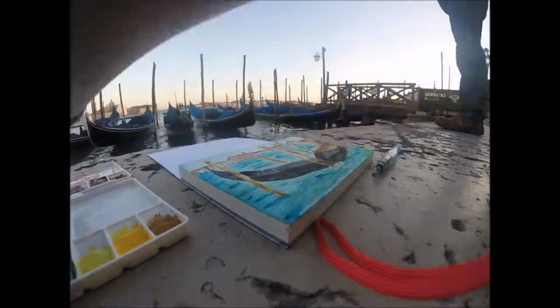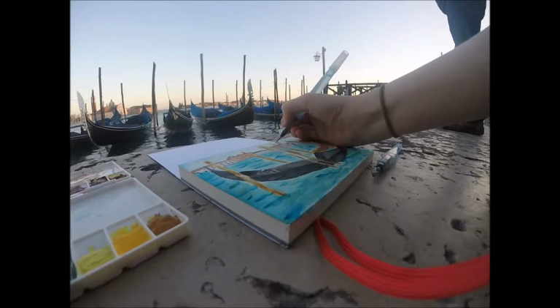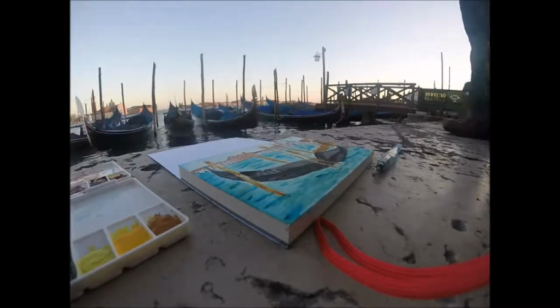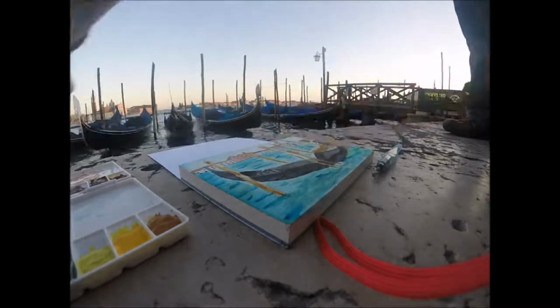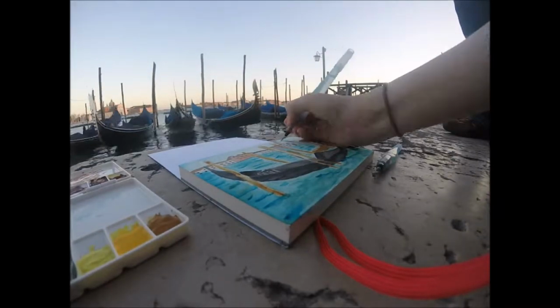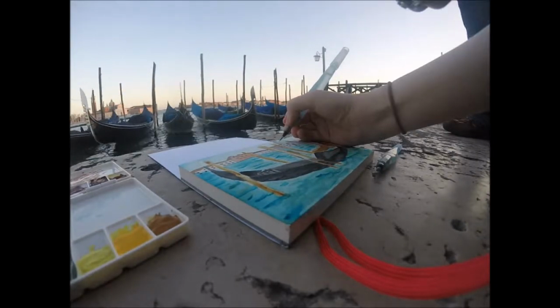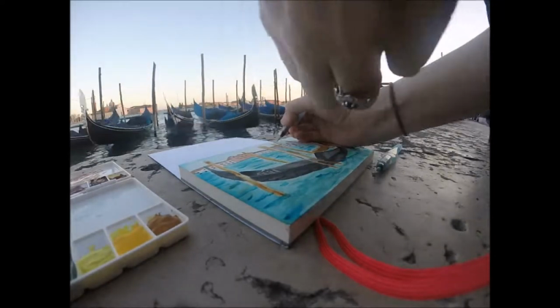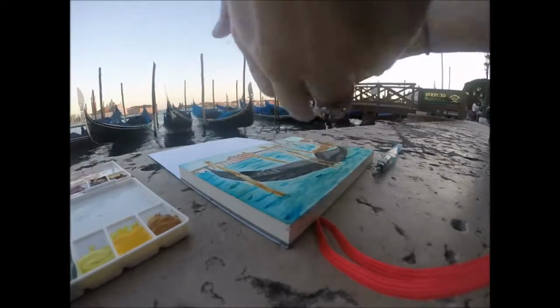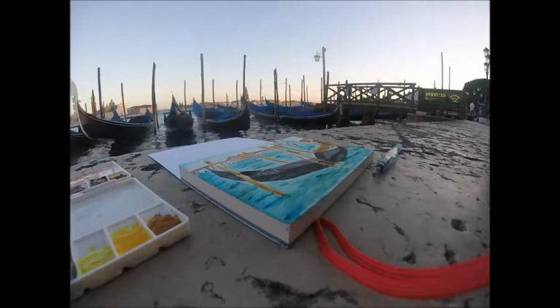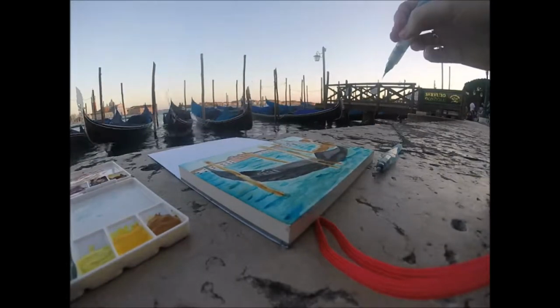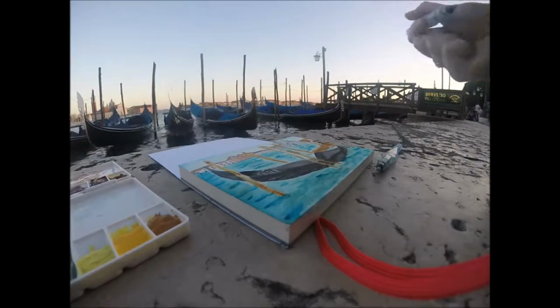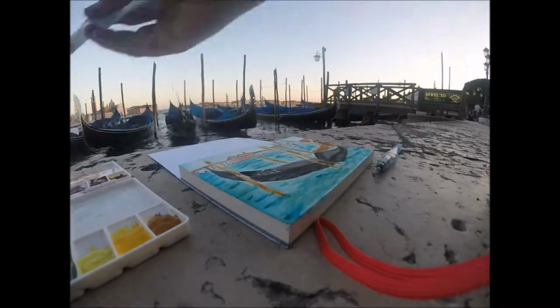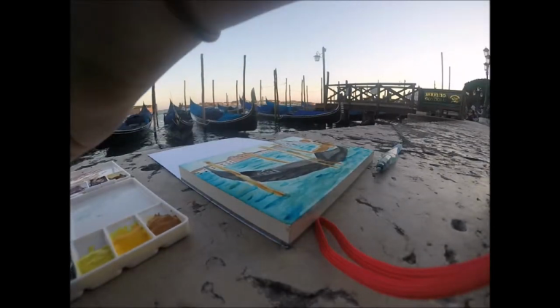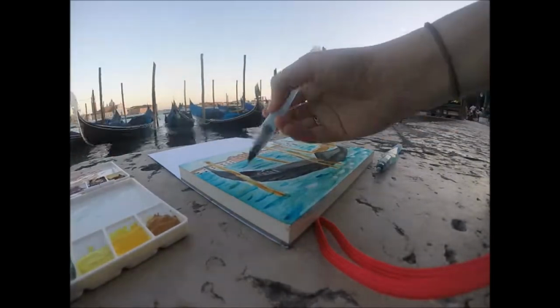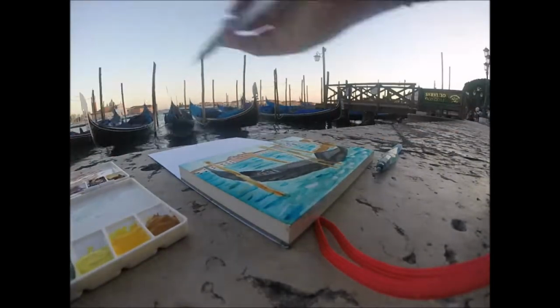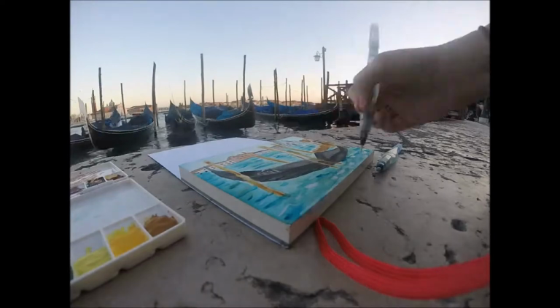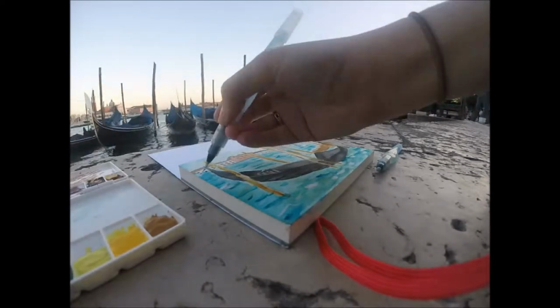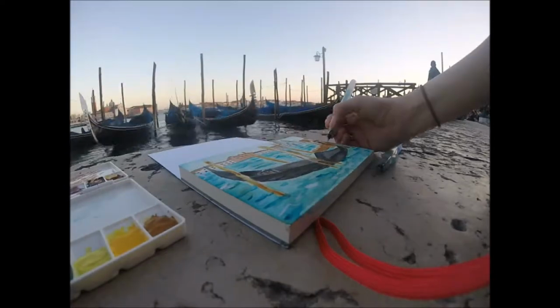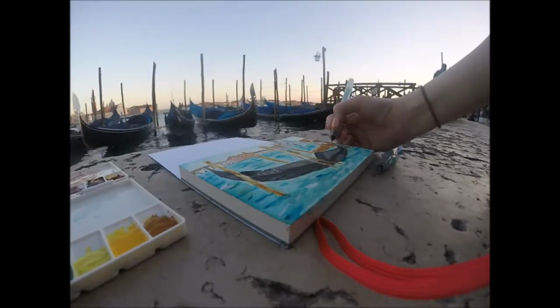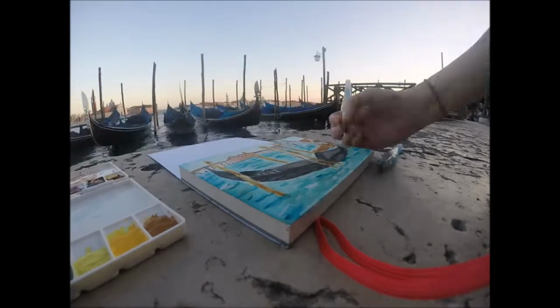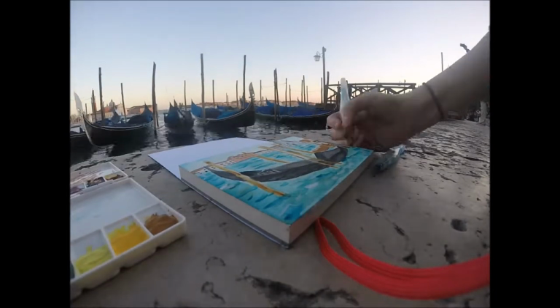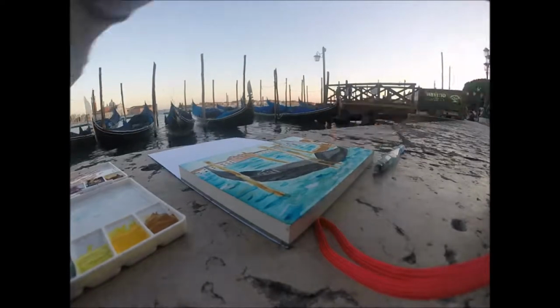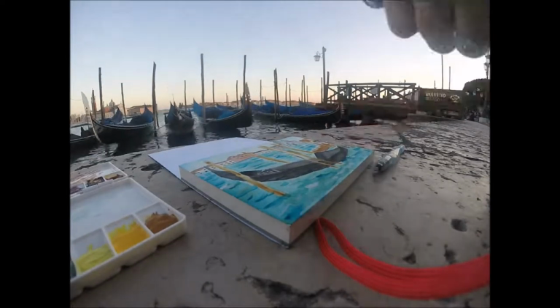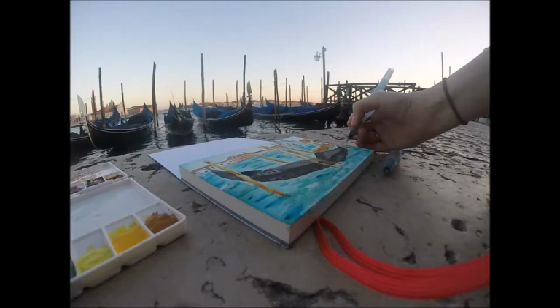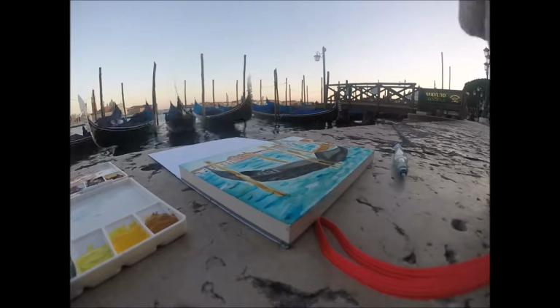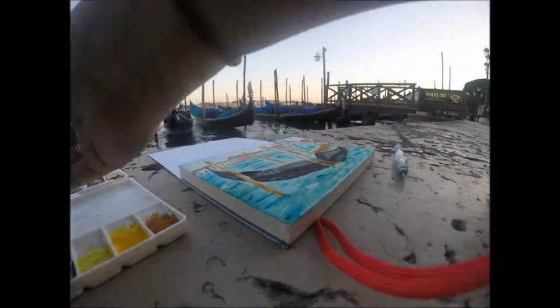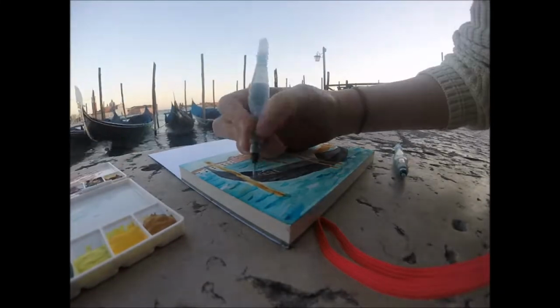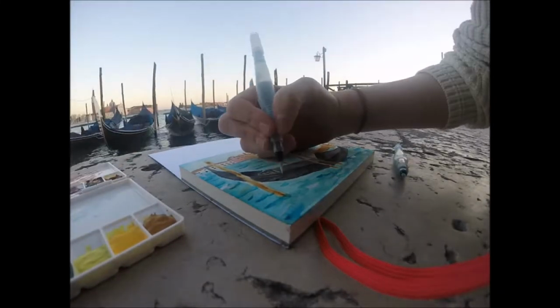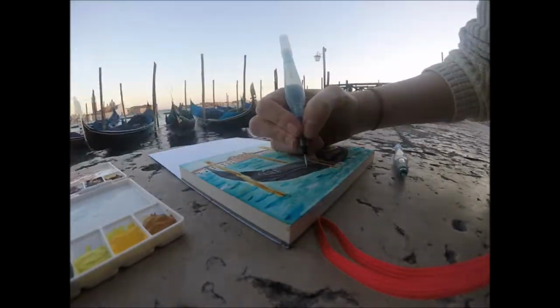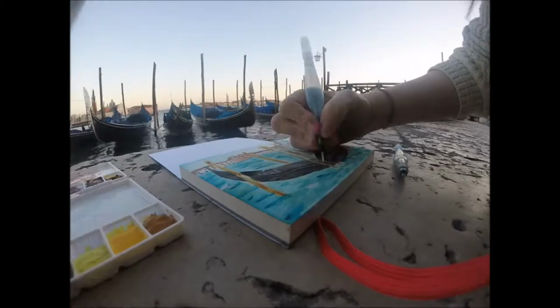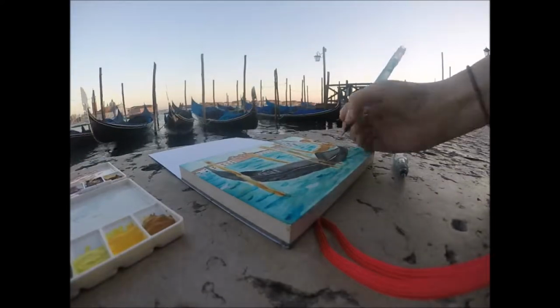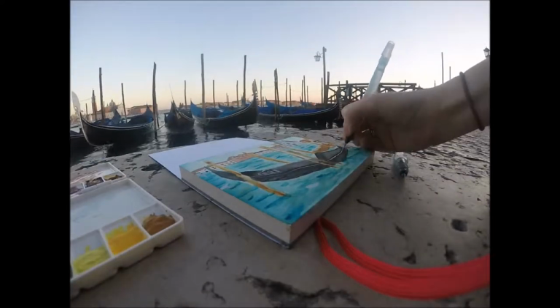You'll probably notice from a few of my Italy videos that the angle is not ideal. And someone was asking me about my painting, so that's why I dipped my hand in front of it.